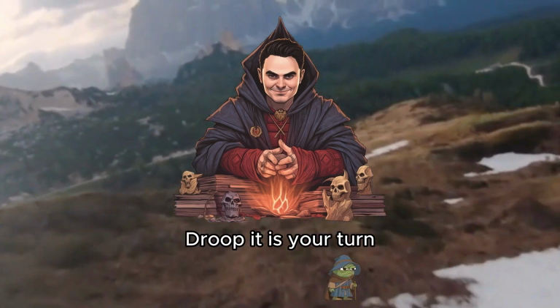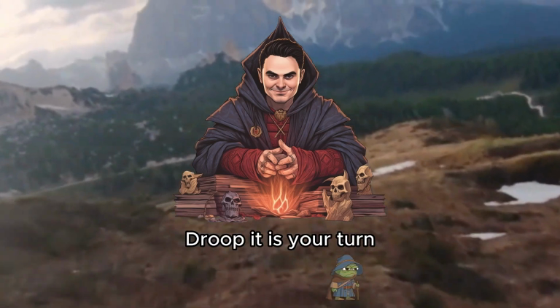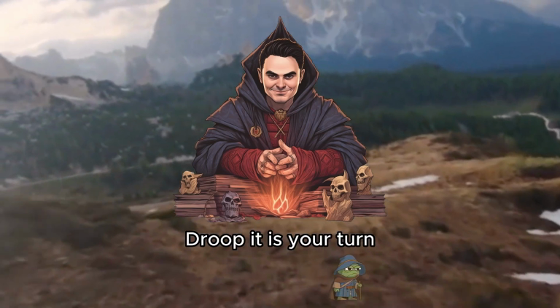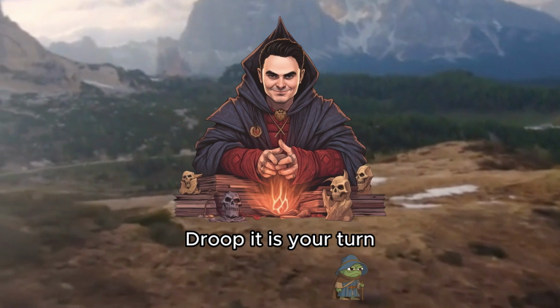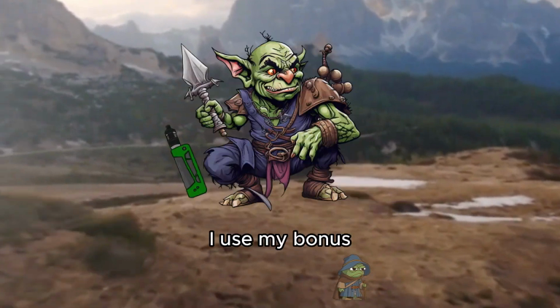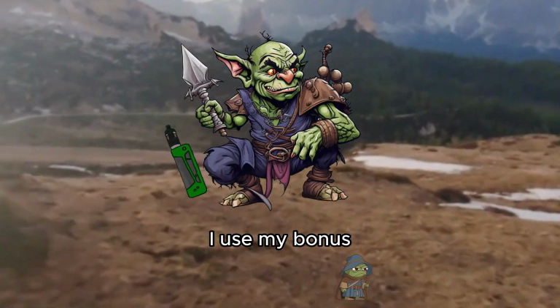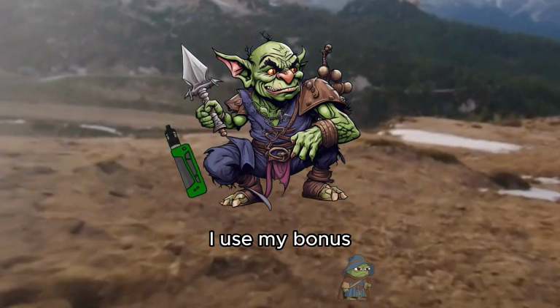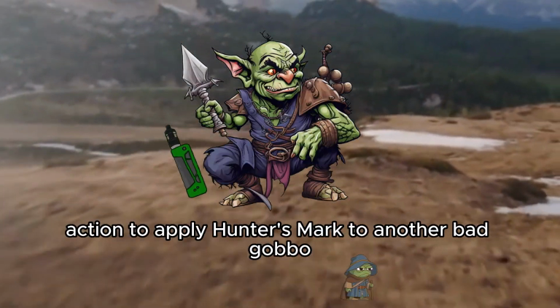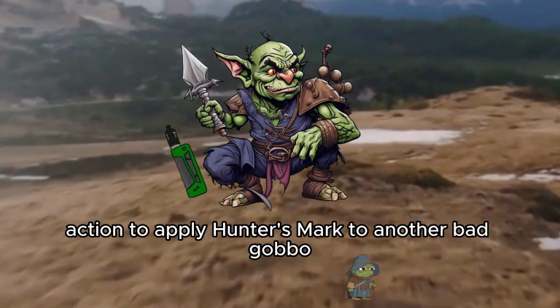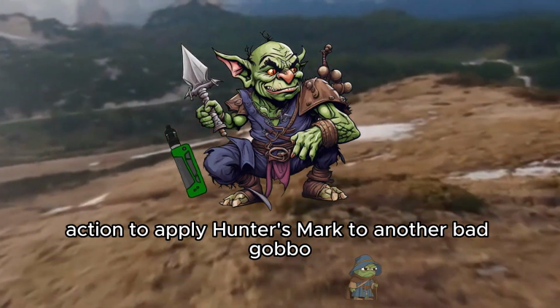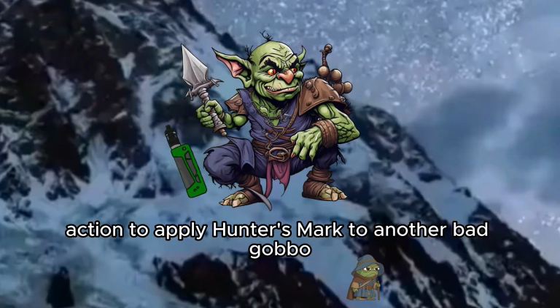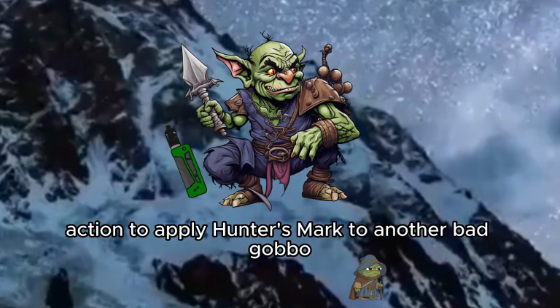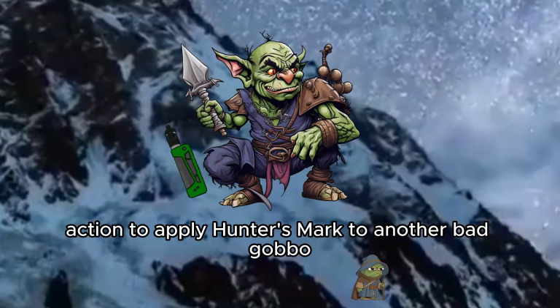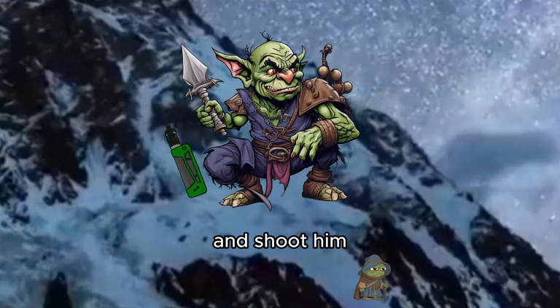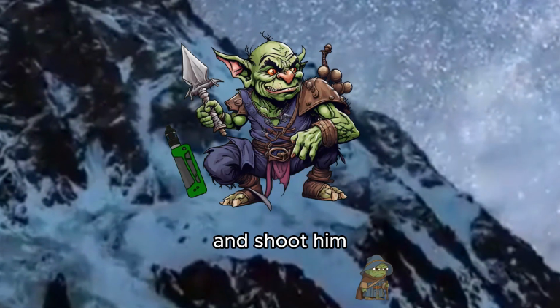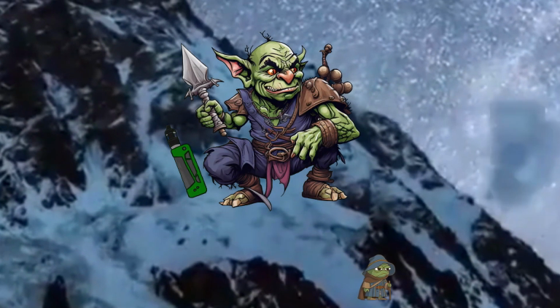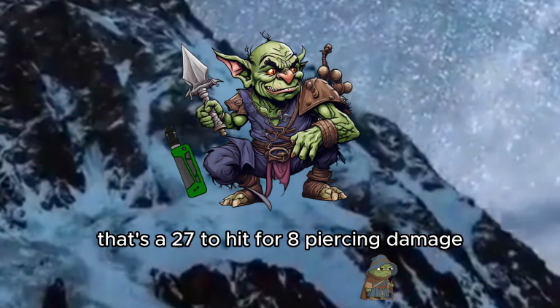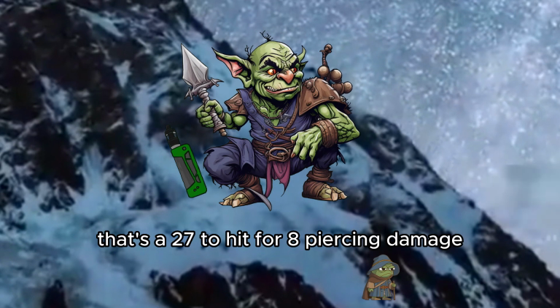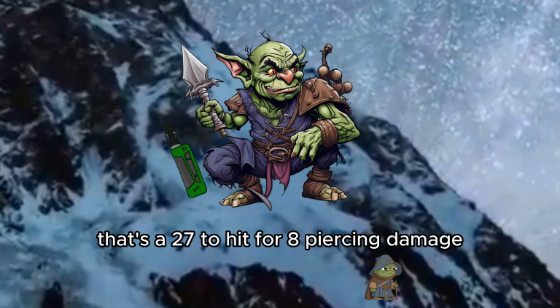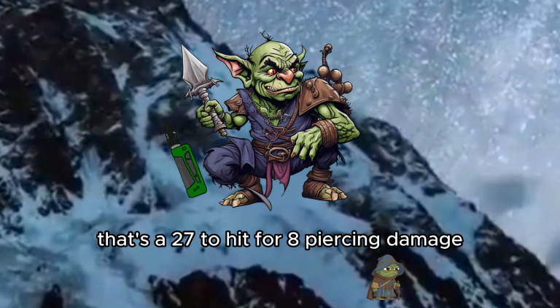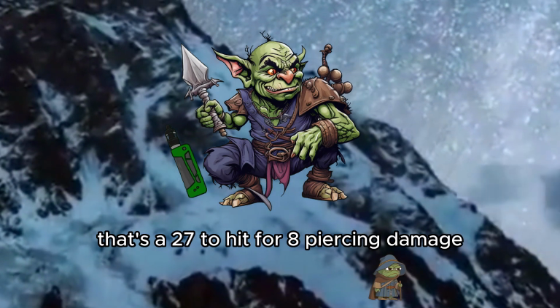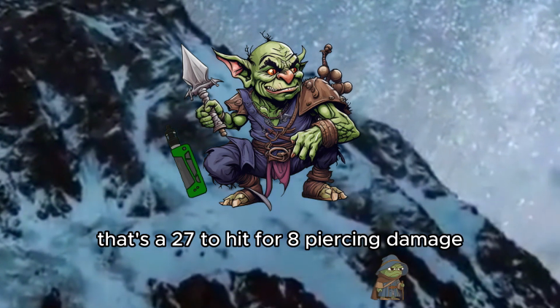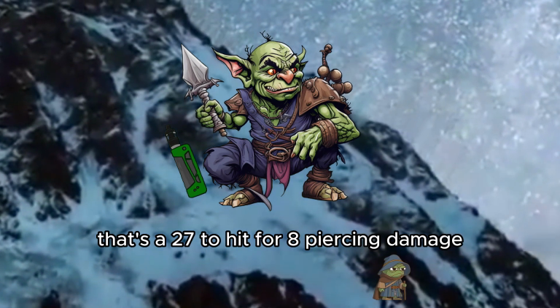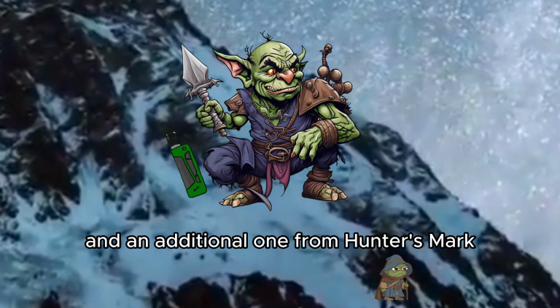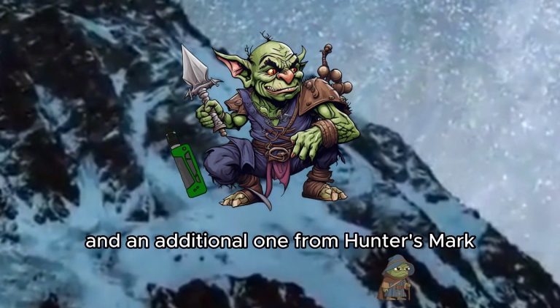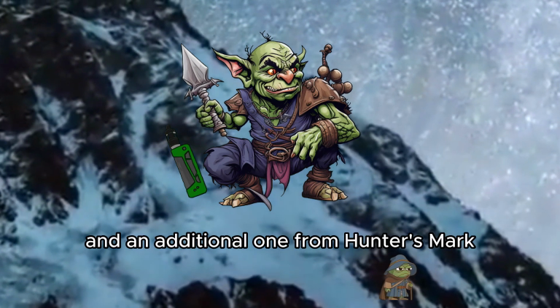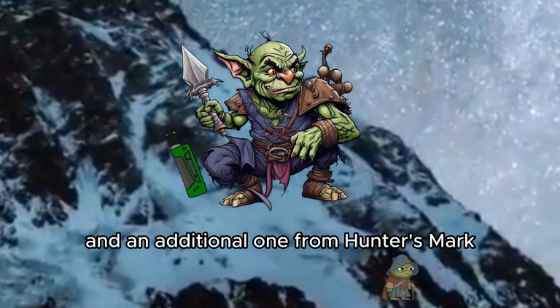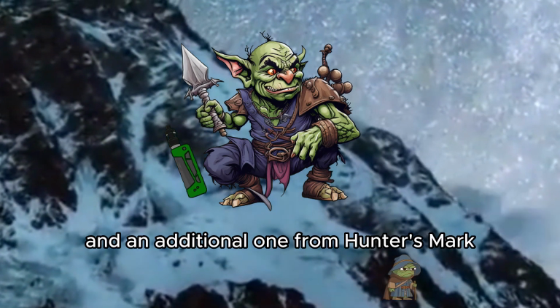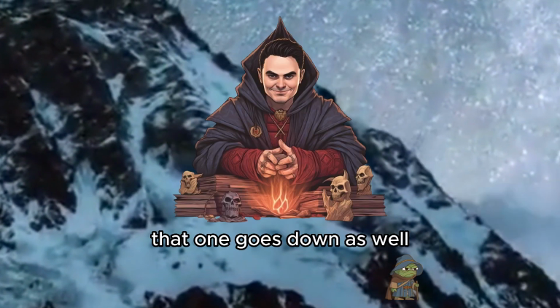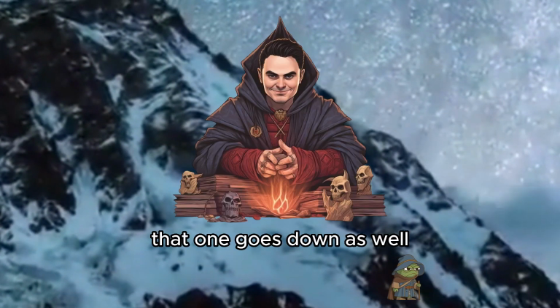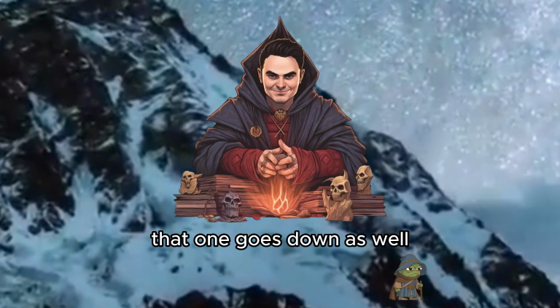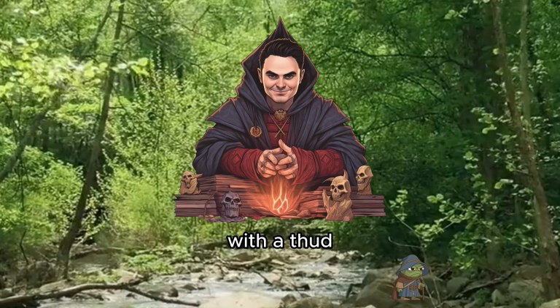Droop, it is your turn. I use my bonus action to apply Hunter's Mark to another bad gobbo and shoot him. That's a 27 to hit for 8 piercing damage and an additional one from Hunter's Mark. That one goes down as well with a thud.